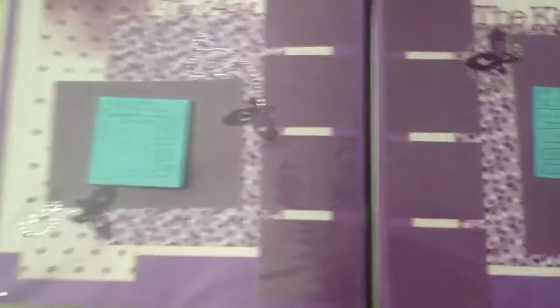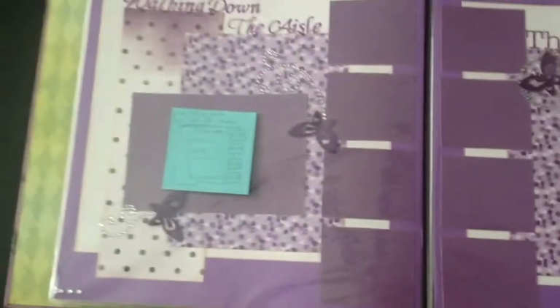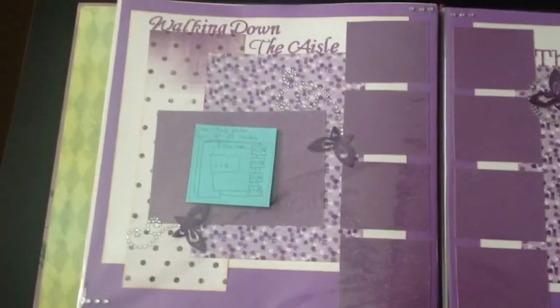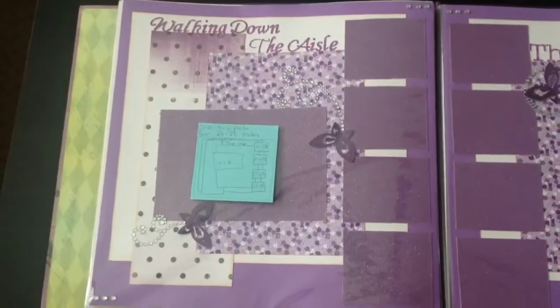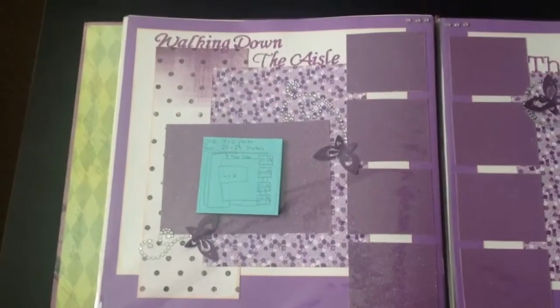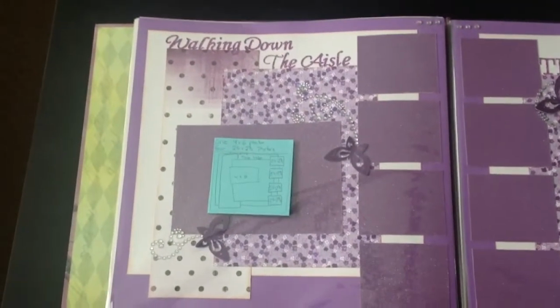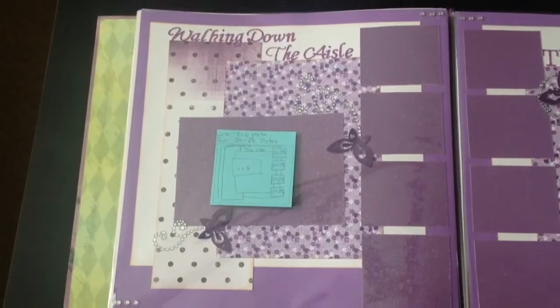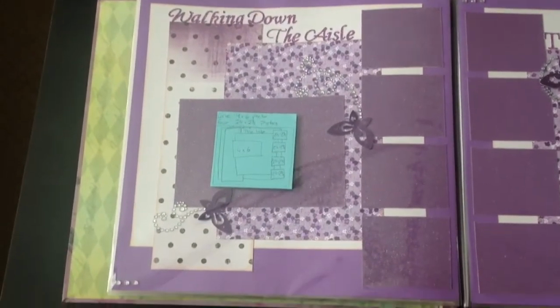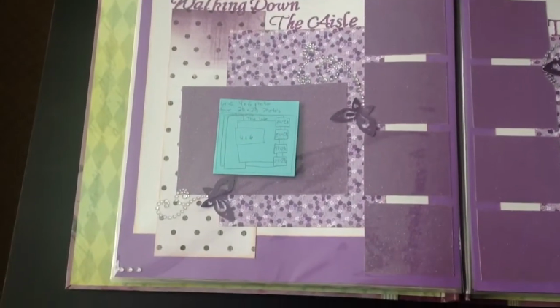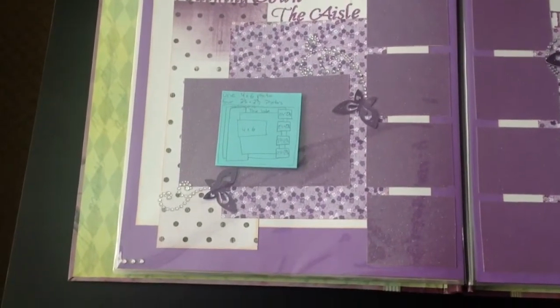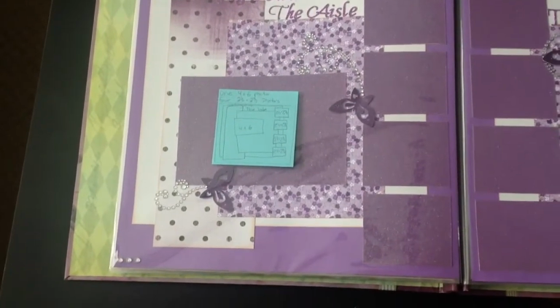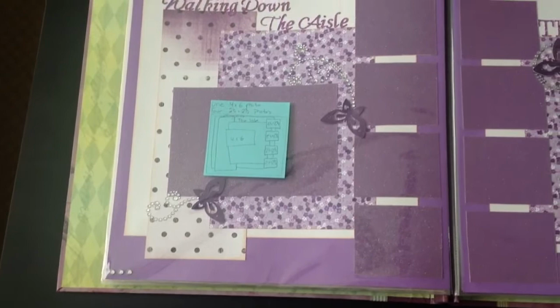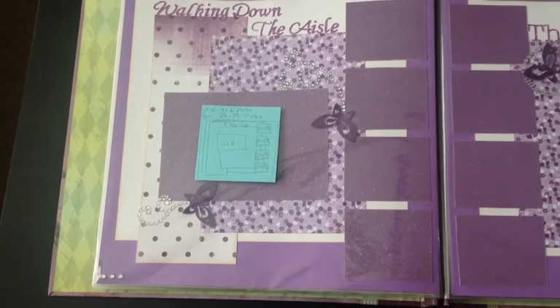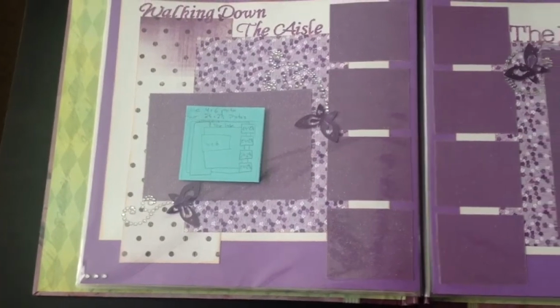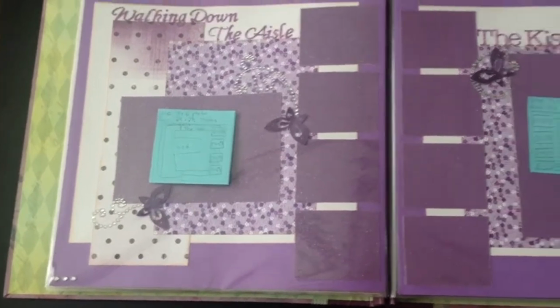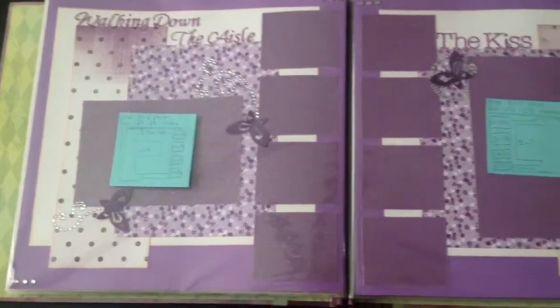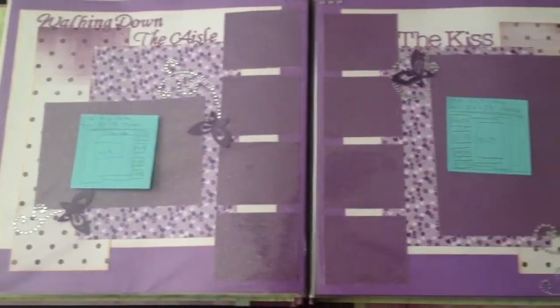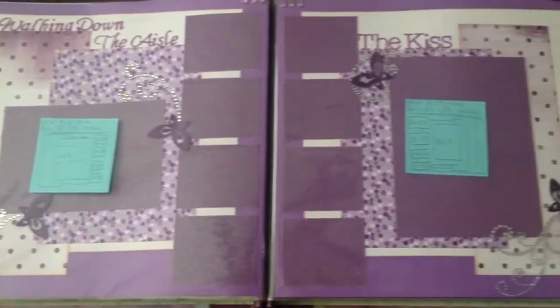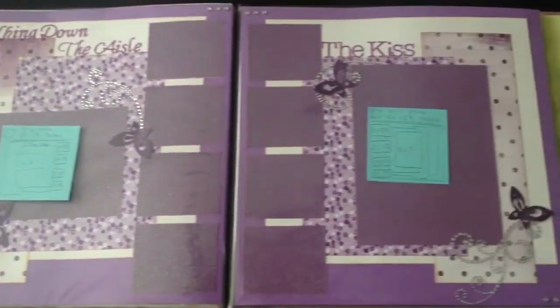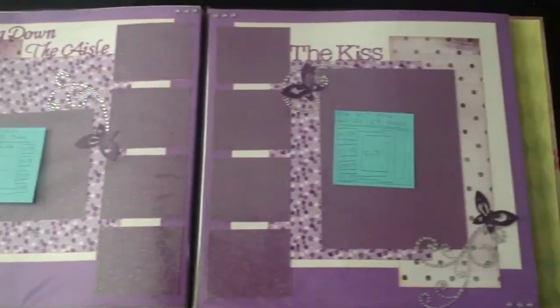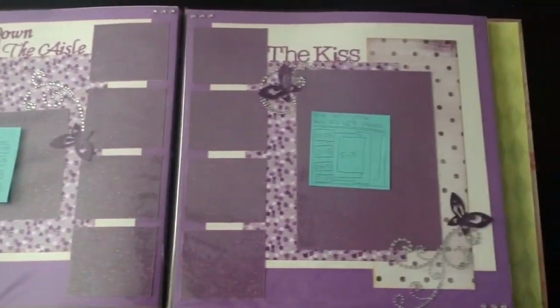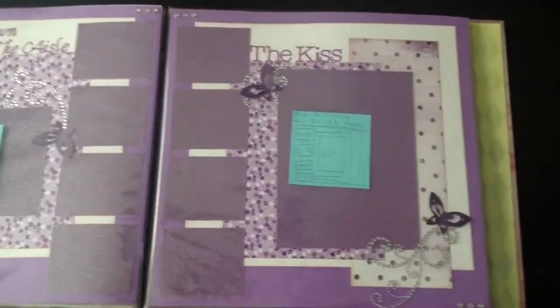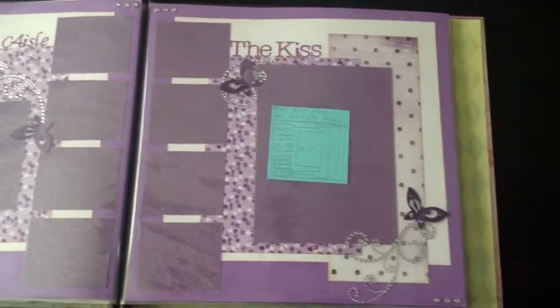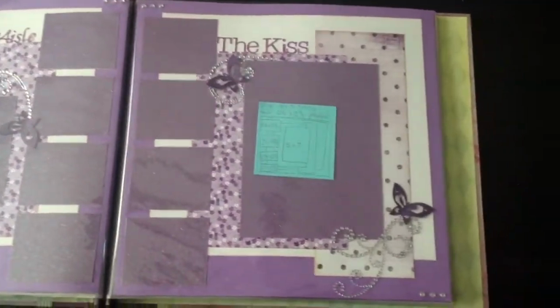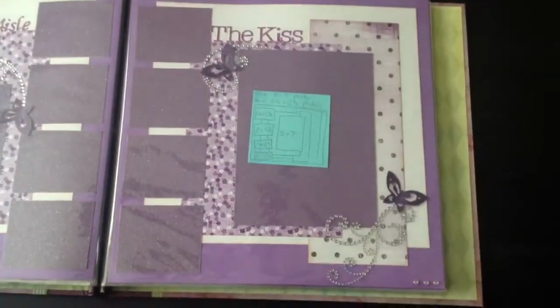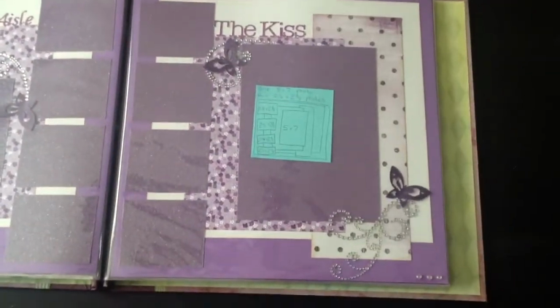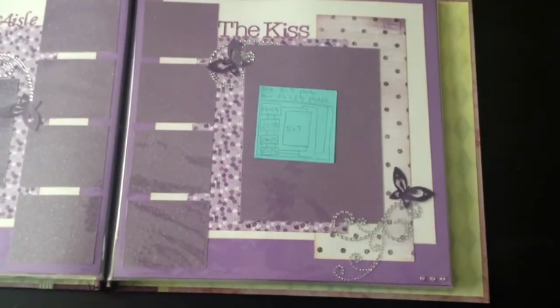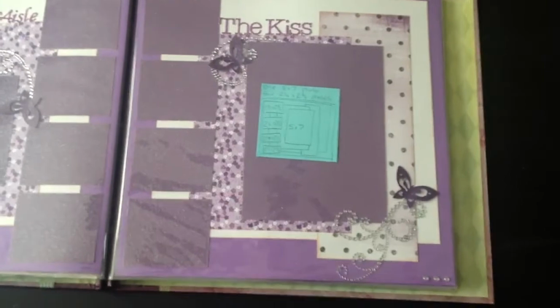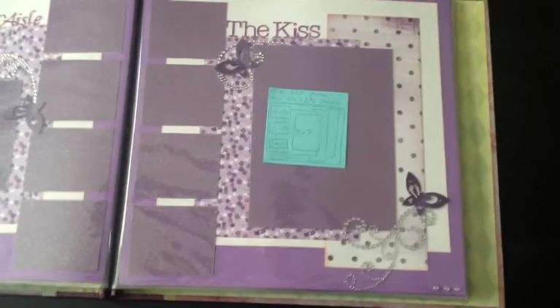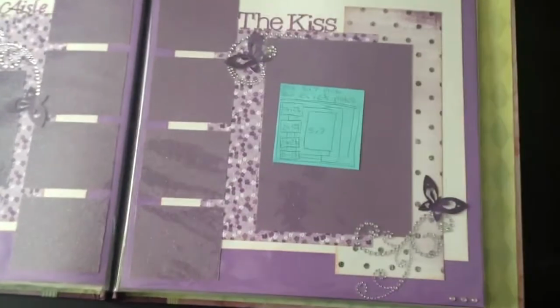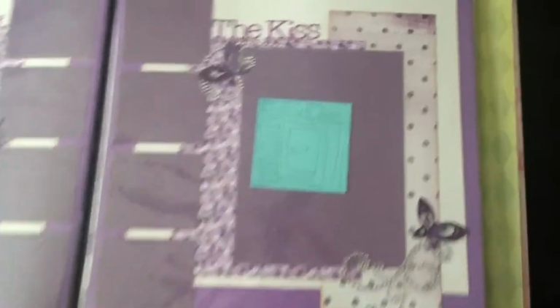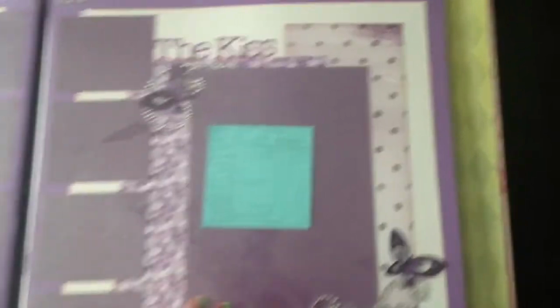This one is 'Walking Down the Aisle.' That's what that one looks like — lots of pictures. The kiss. And this is all grape and lavender colors.